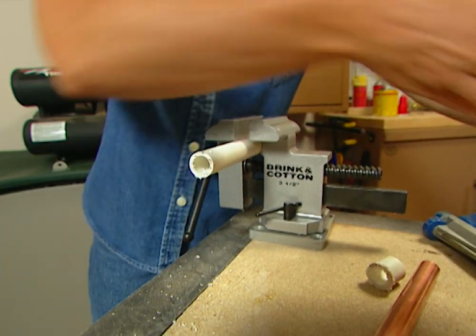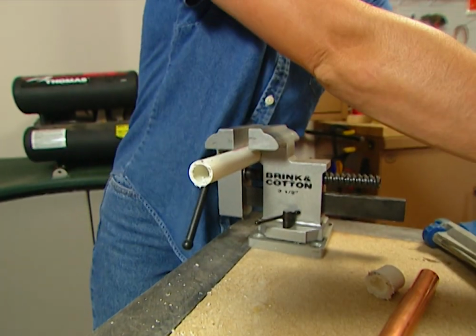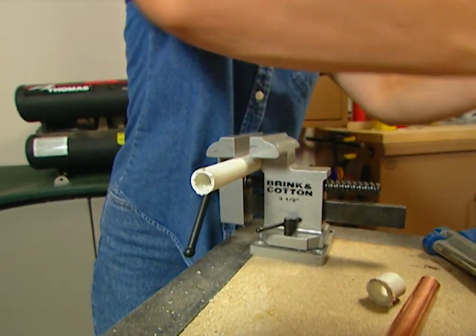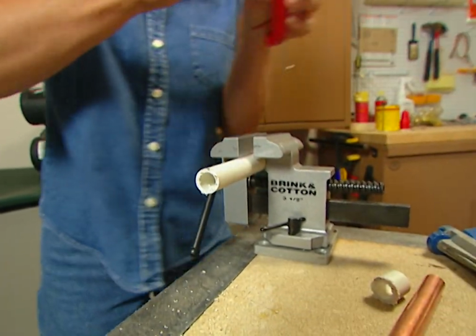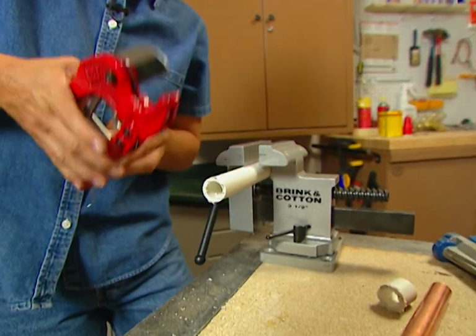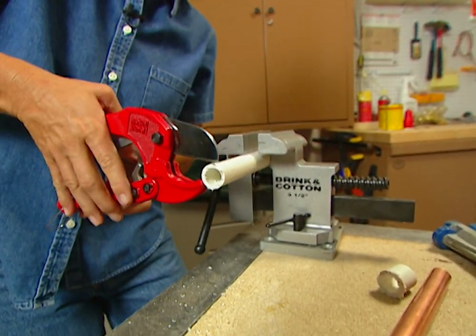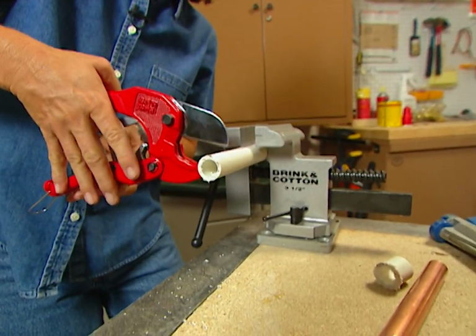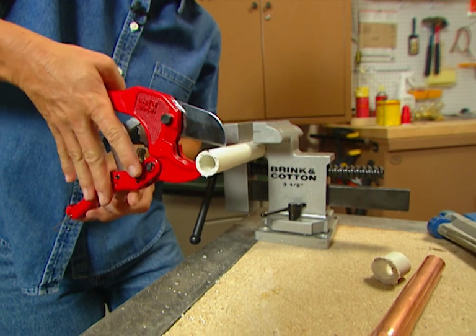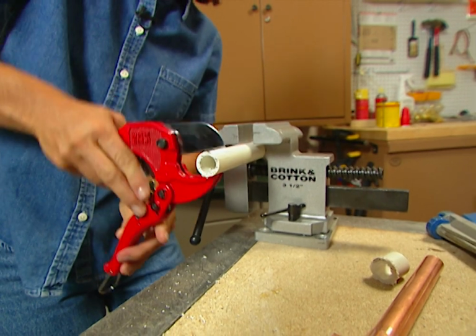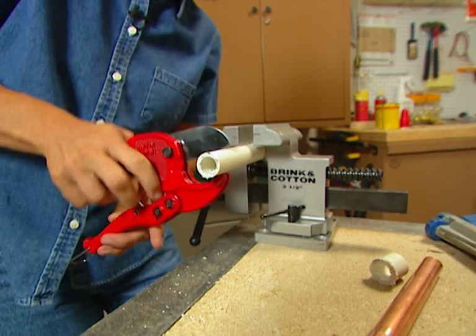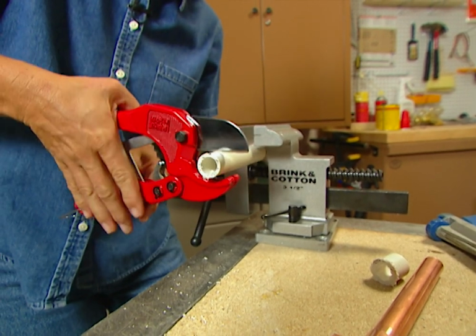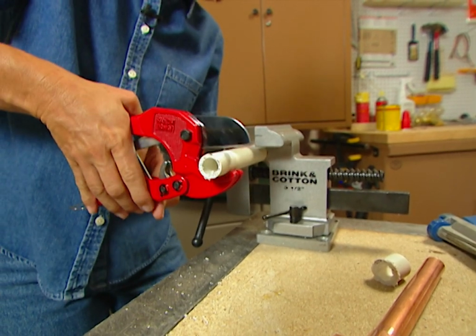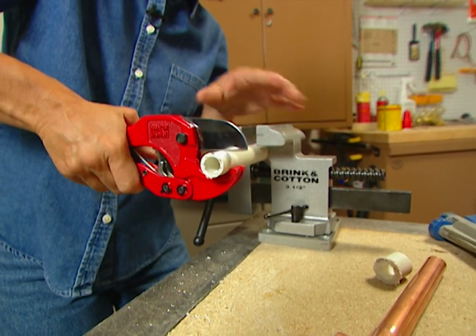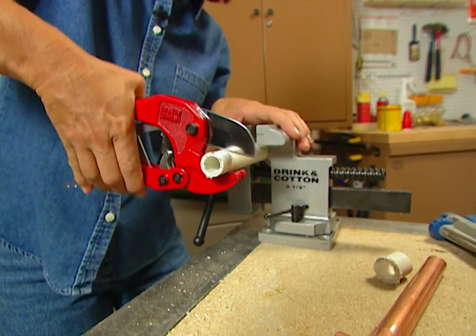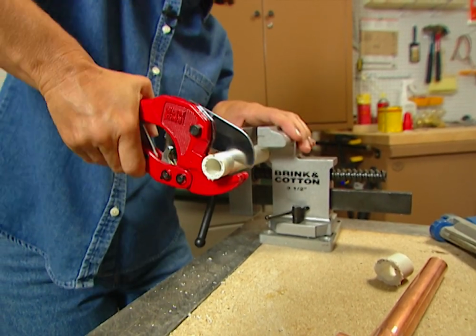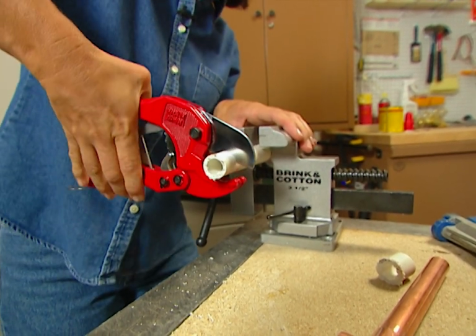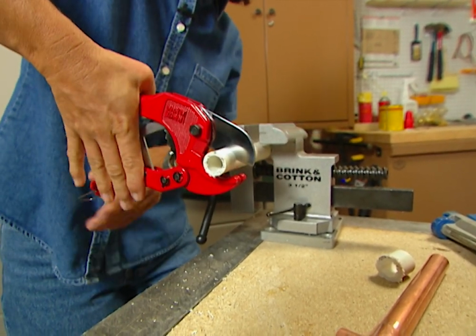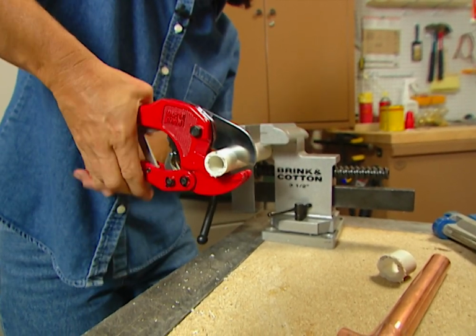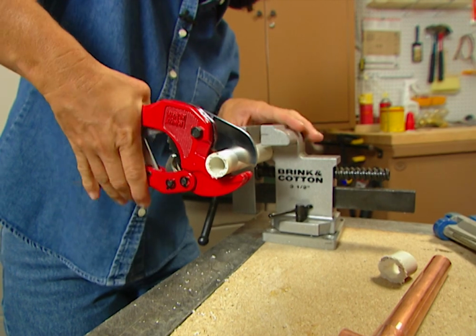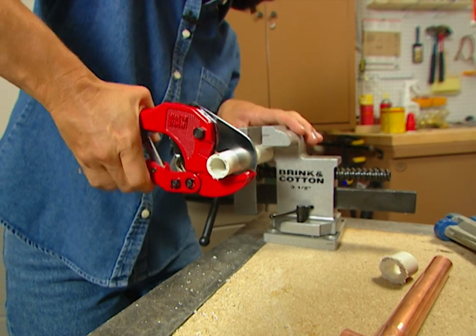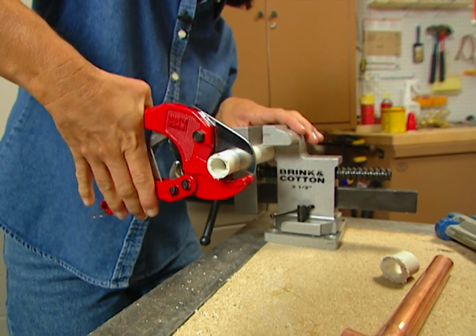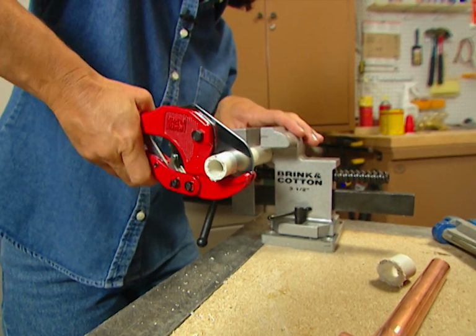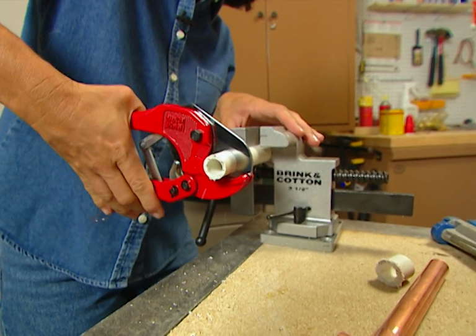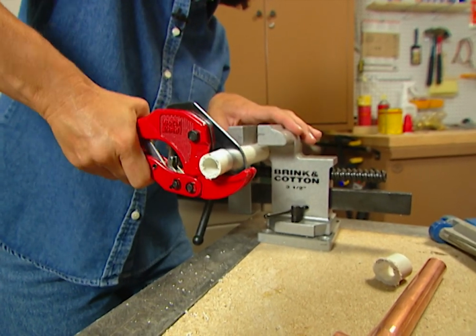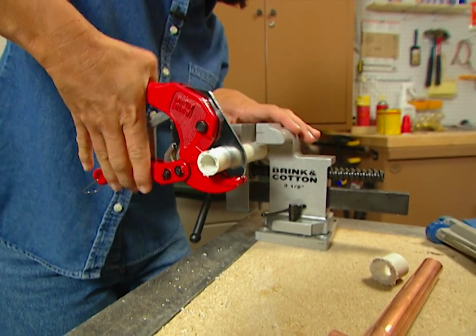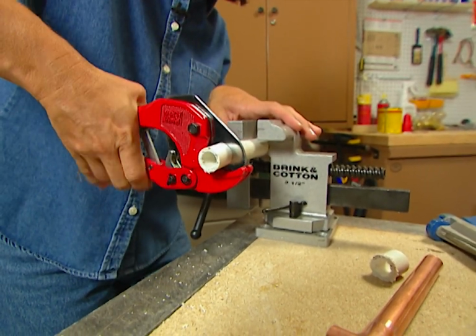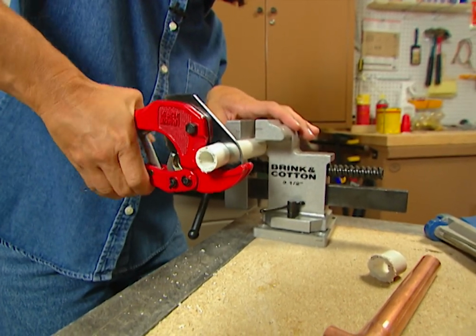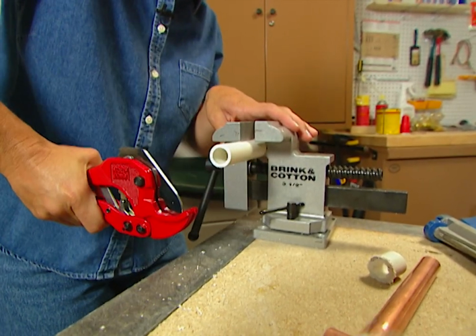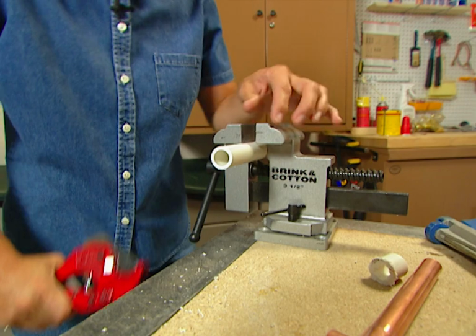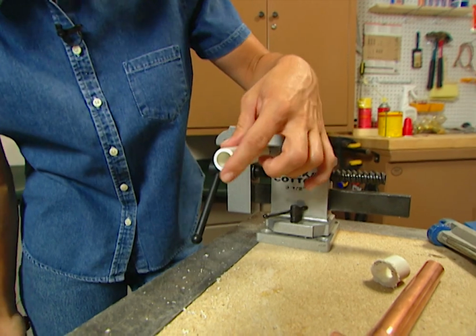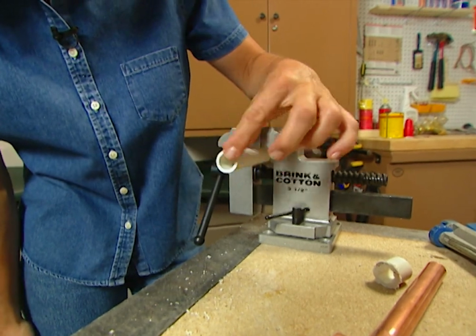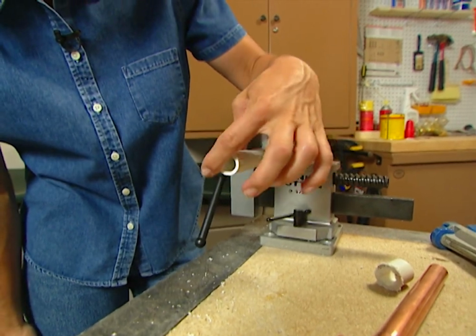This tool is called a plastic pipe cutter, and it was designed just to cut pipe with. Now let me show you the difference. It takes a lot less effort to use. It's quicker. And look at that nice clean cut.